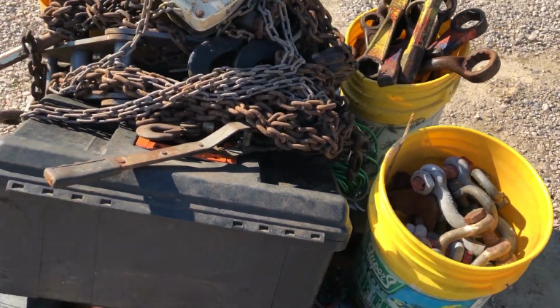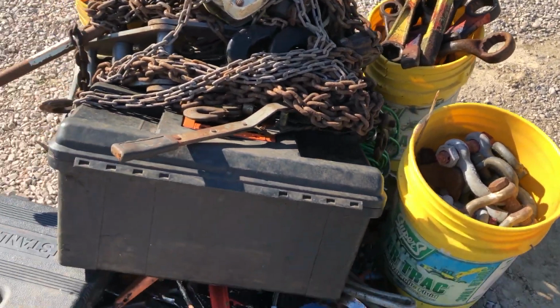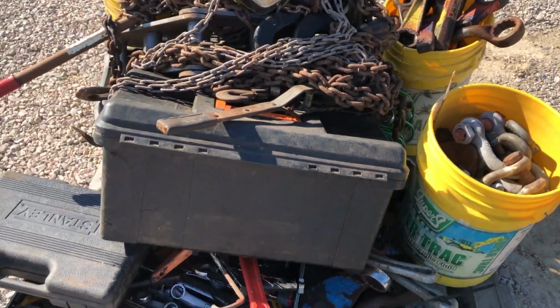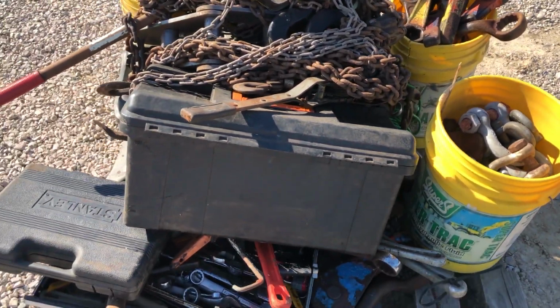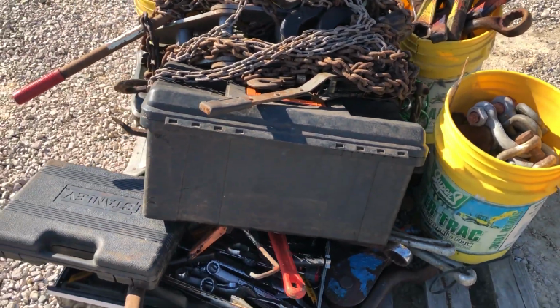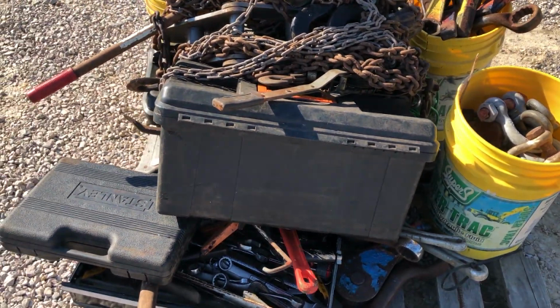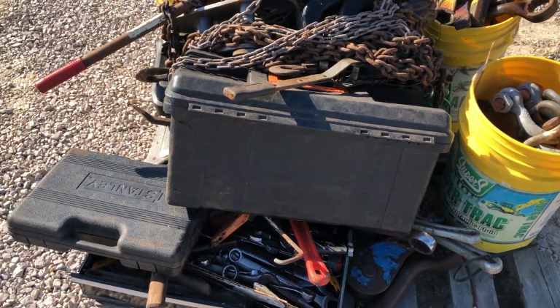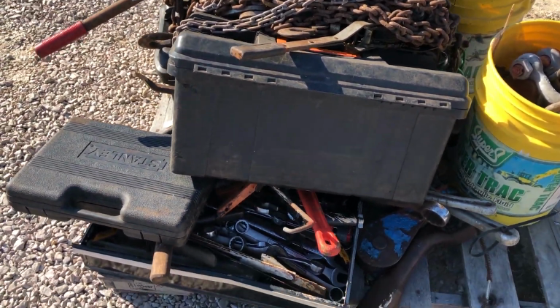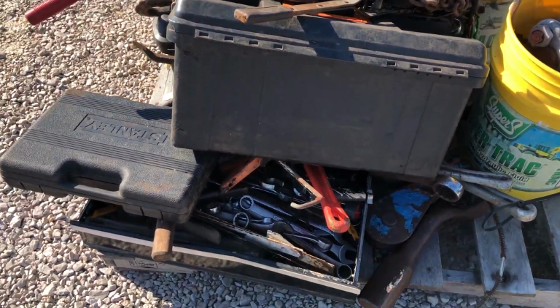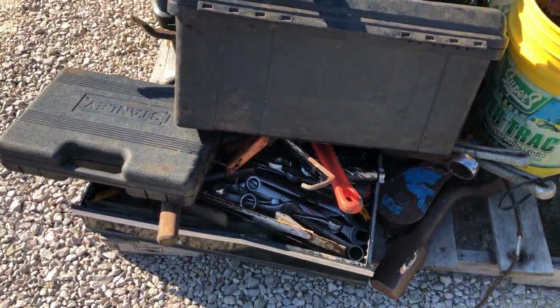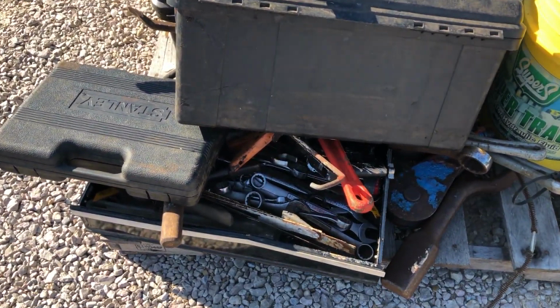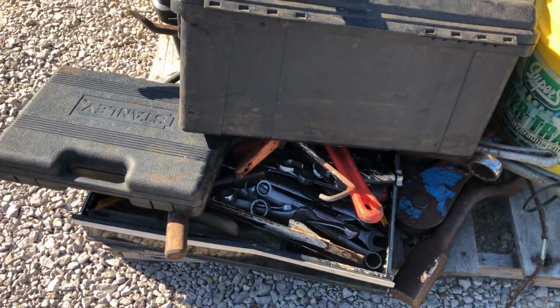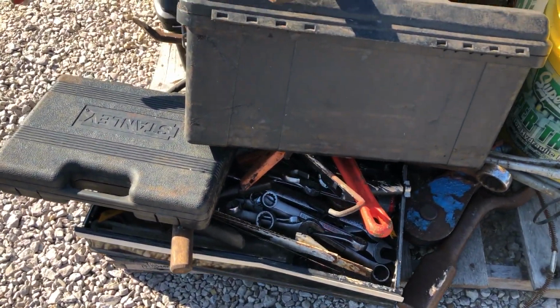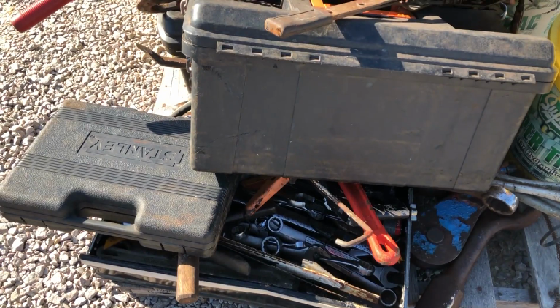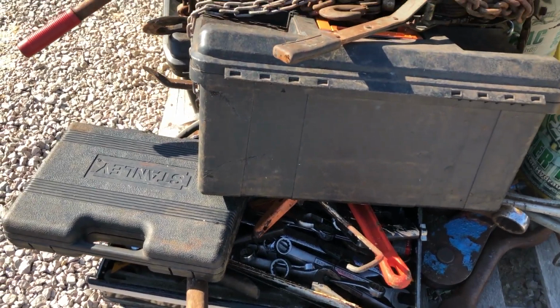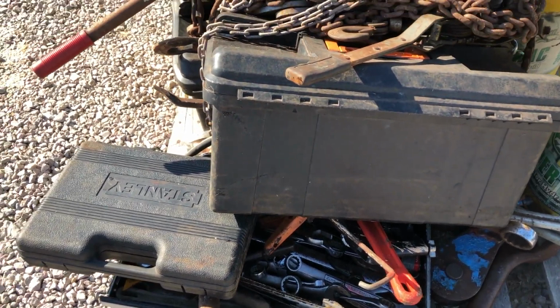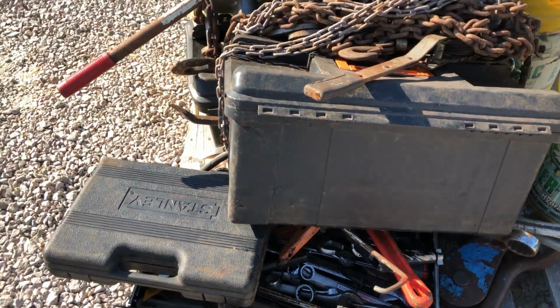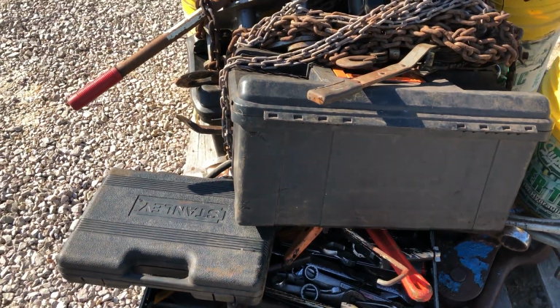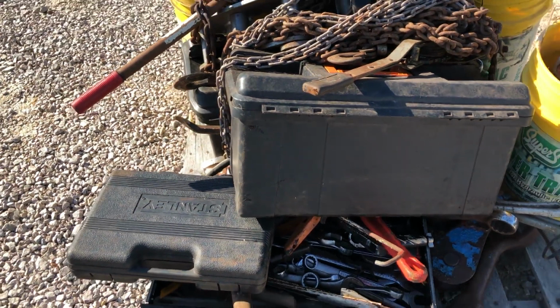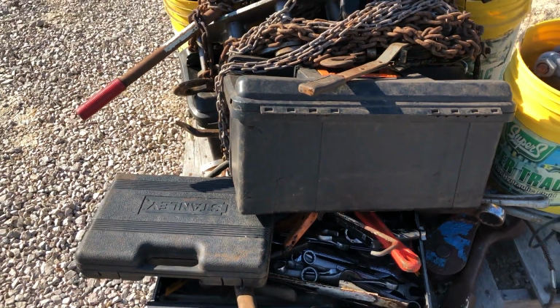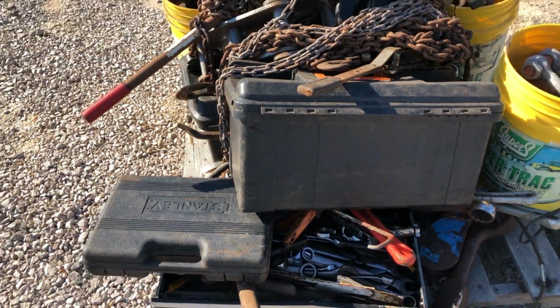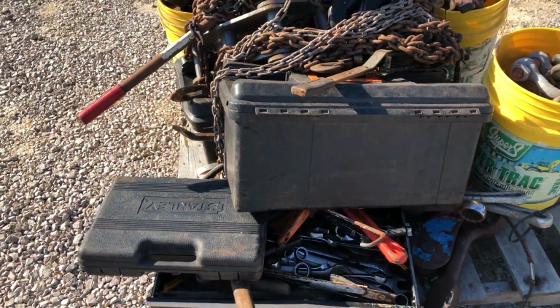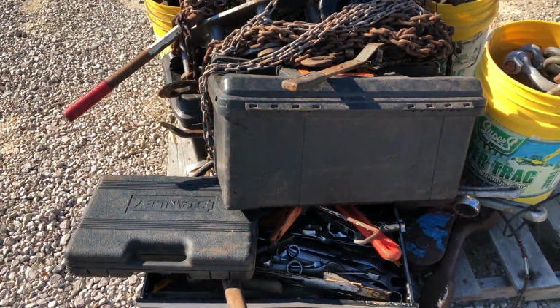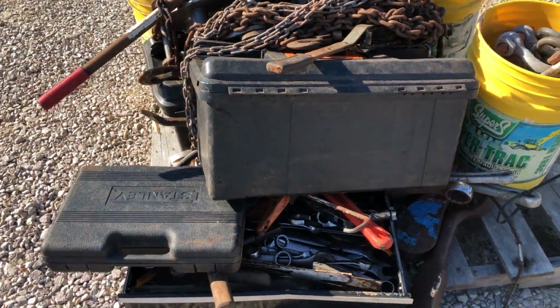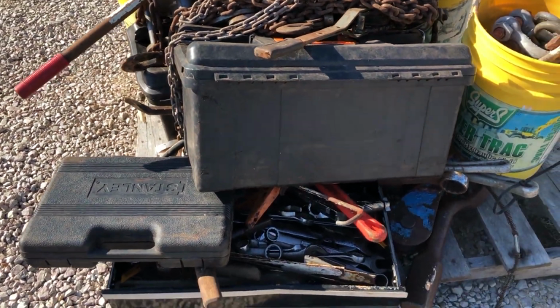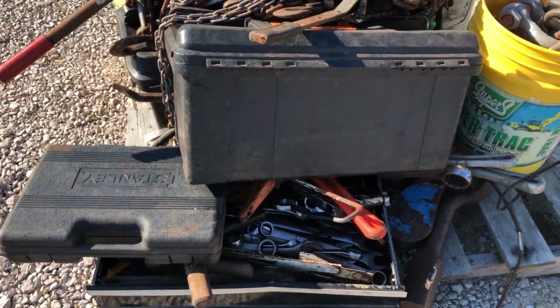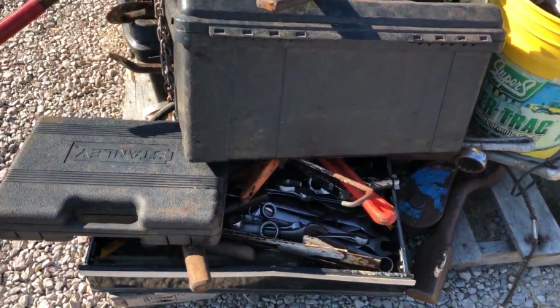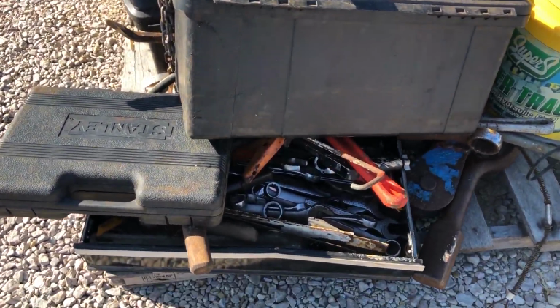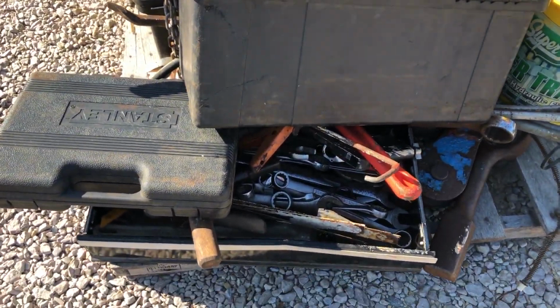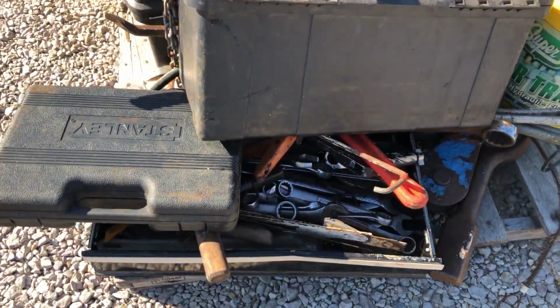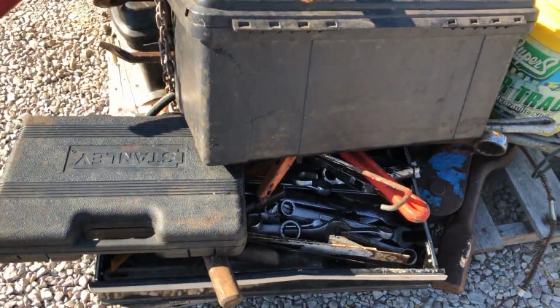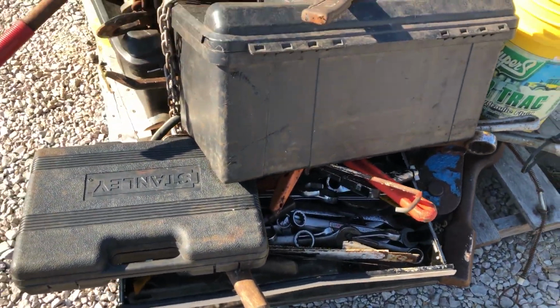Got a couple tool kits with some tool boxes — there are no complete tool boxes here, so just keep in mind, just random little tools here or there, some hammers and some wrenches.